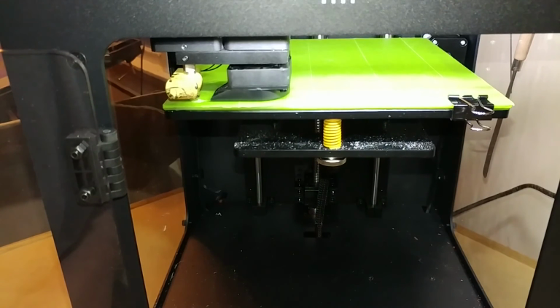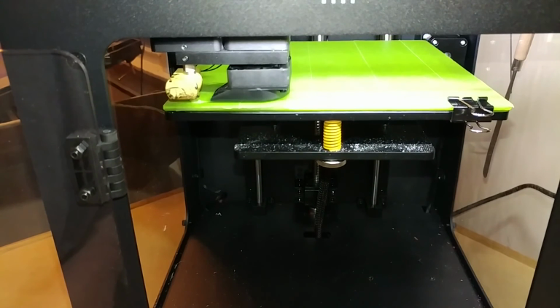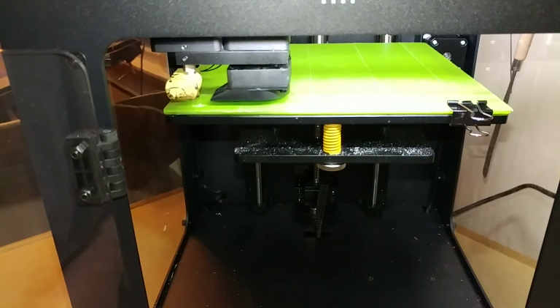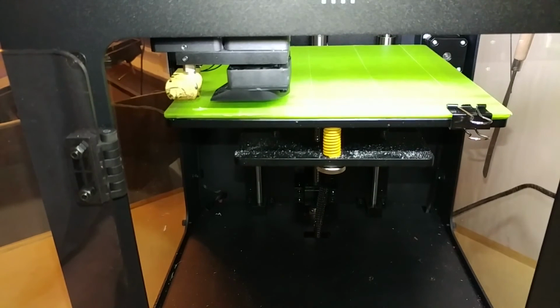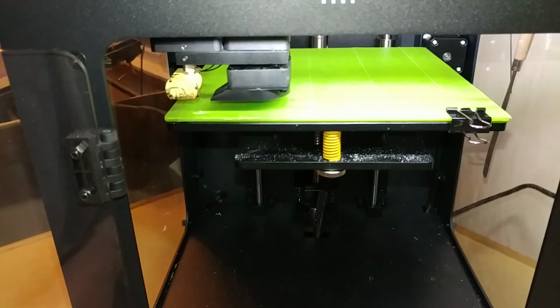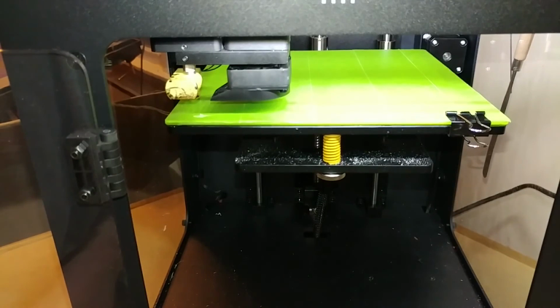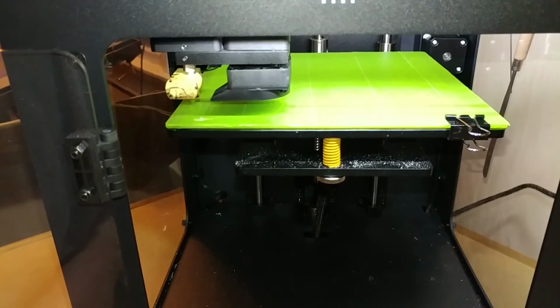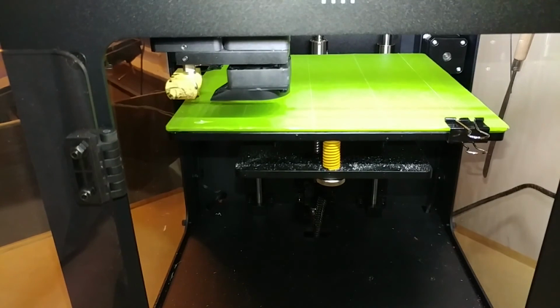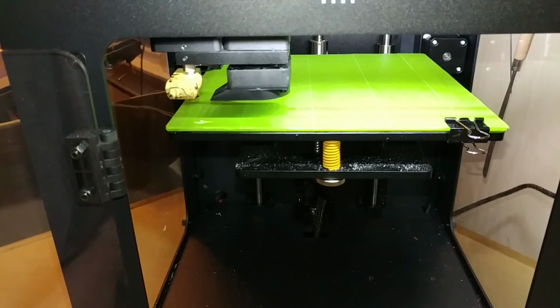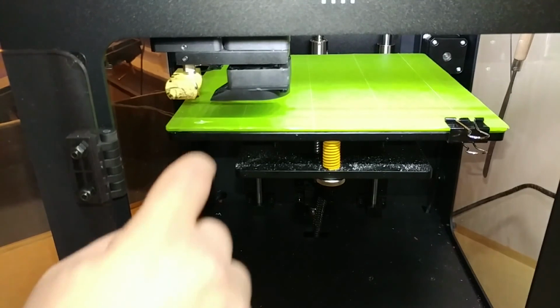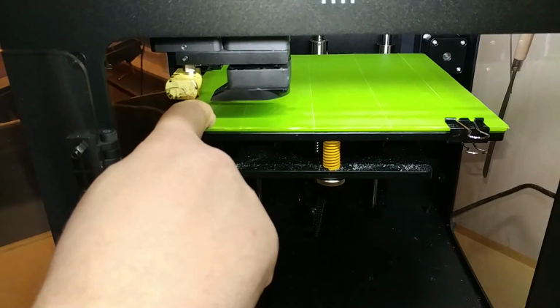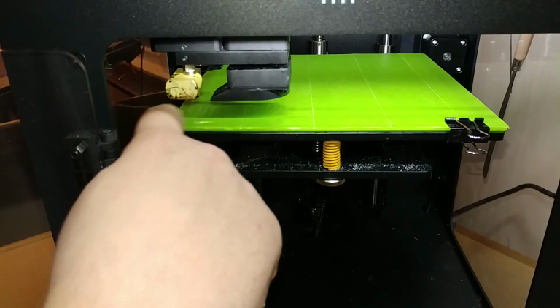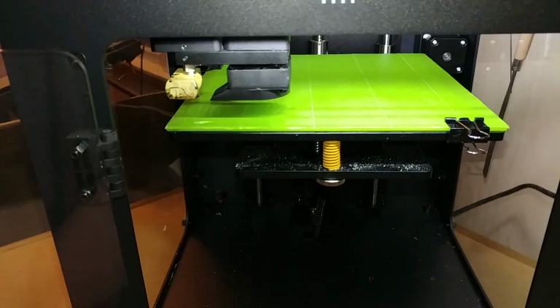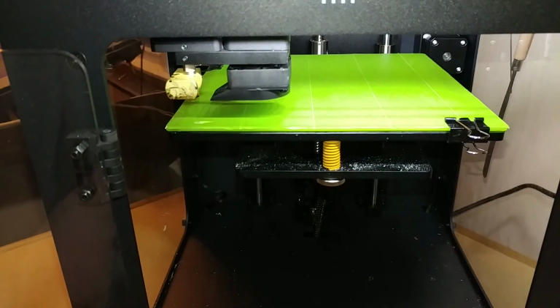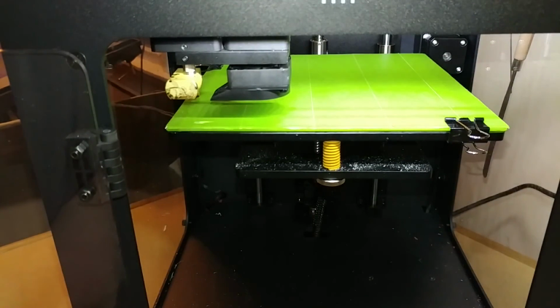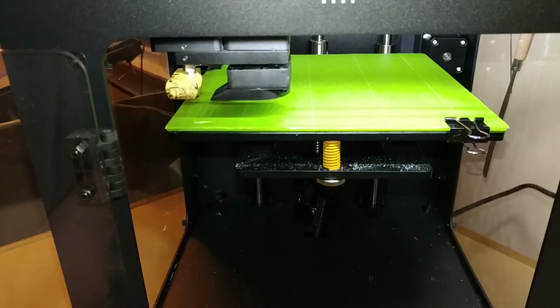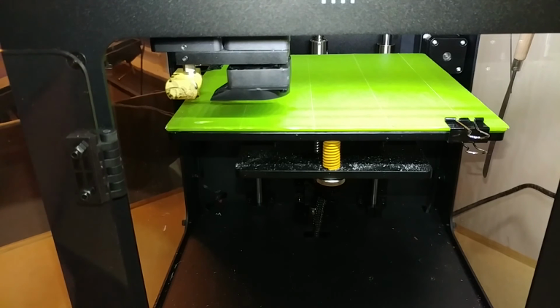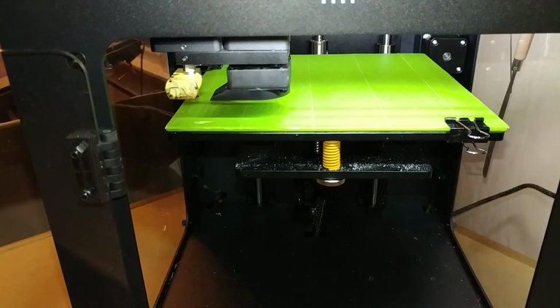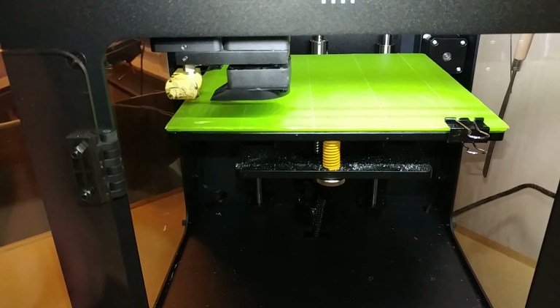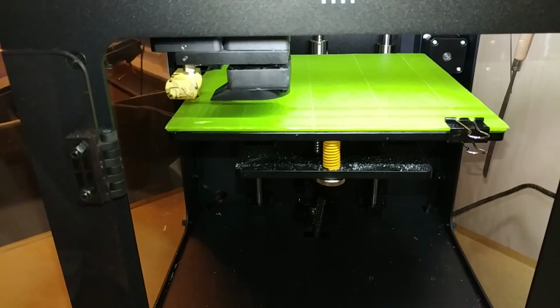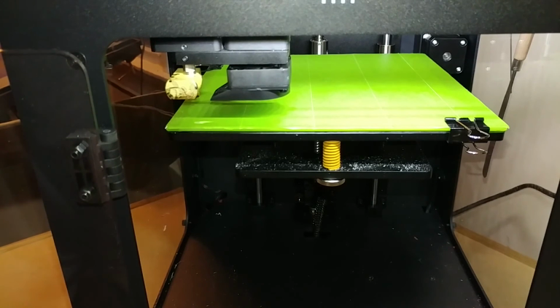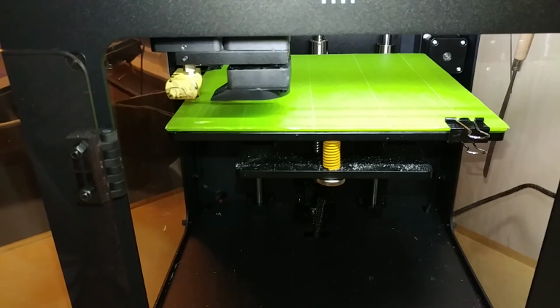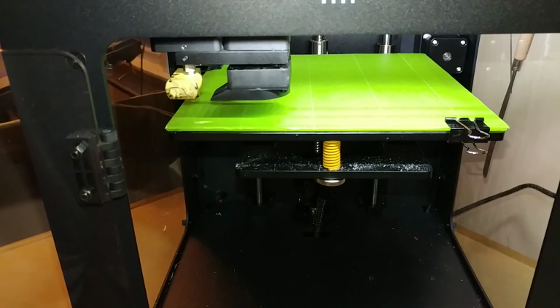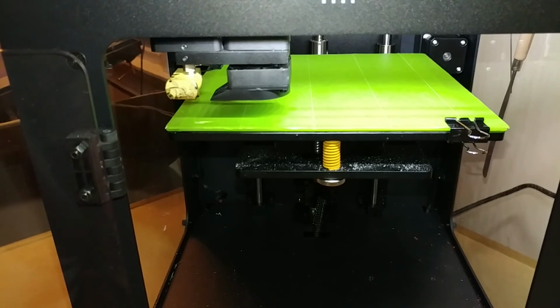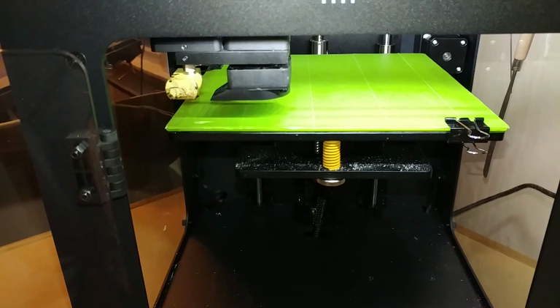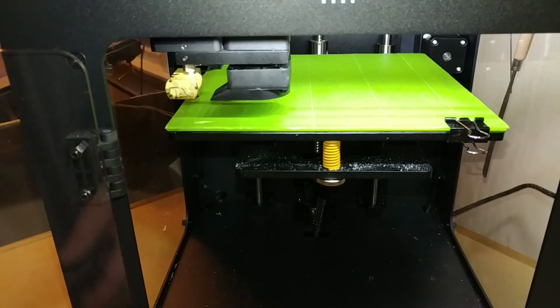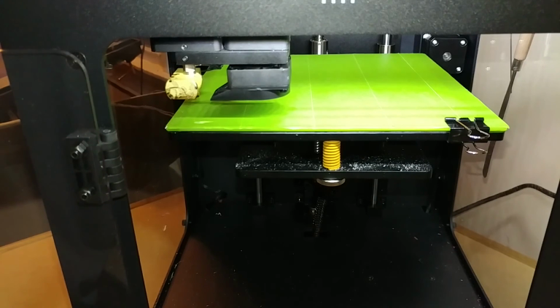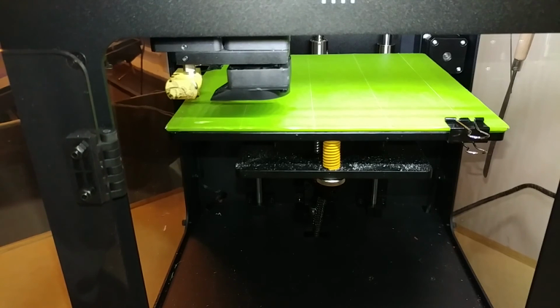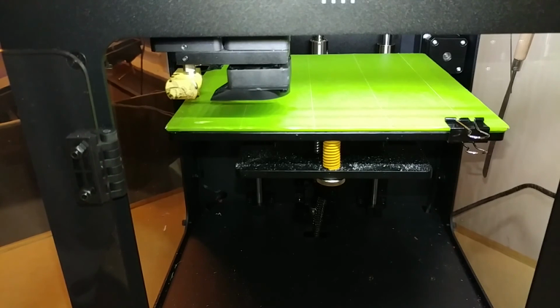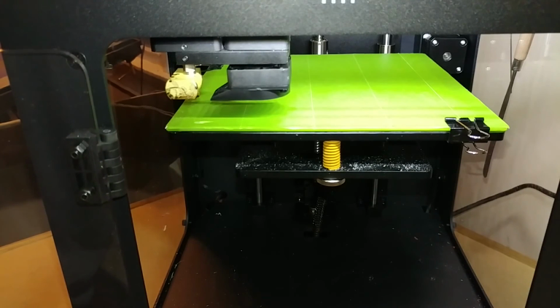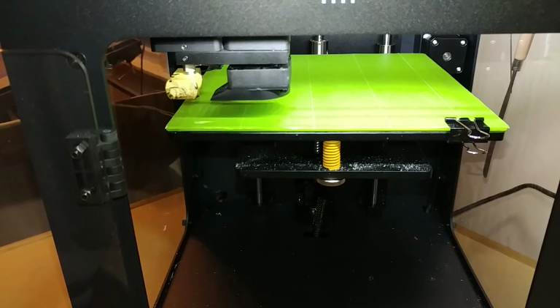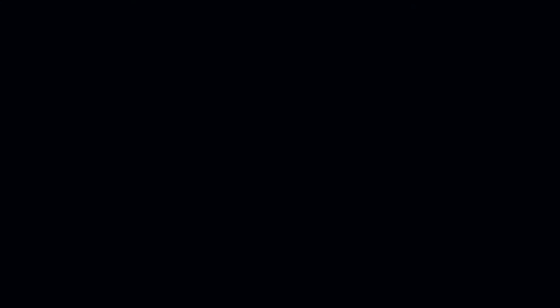Push the button one last time and it's going to go back to its home position, double-check its height, and that's it. That's how you level the Monoprice Ultimate 3D printer's bed. Thank you for watching.